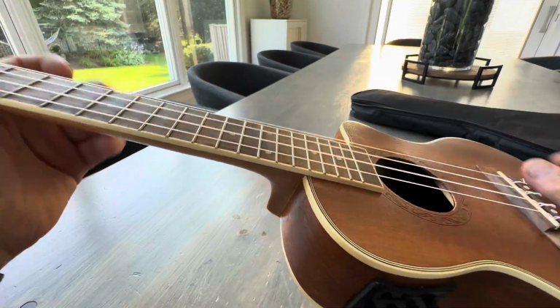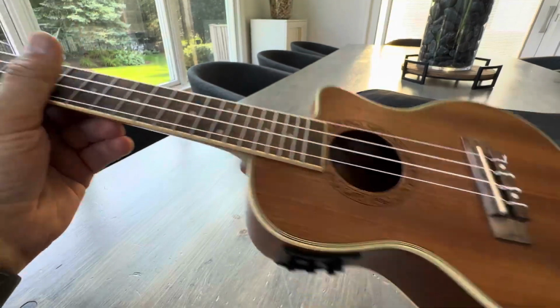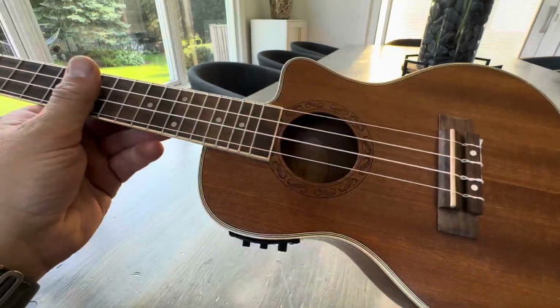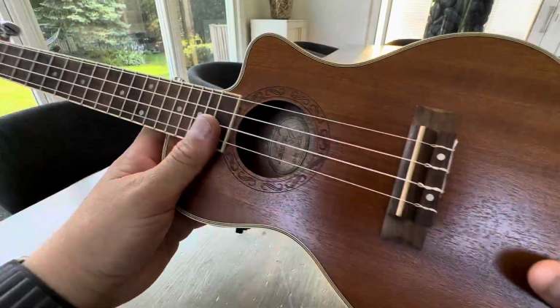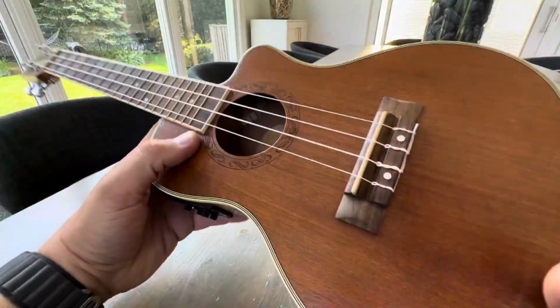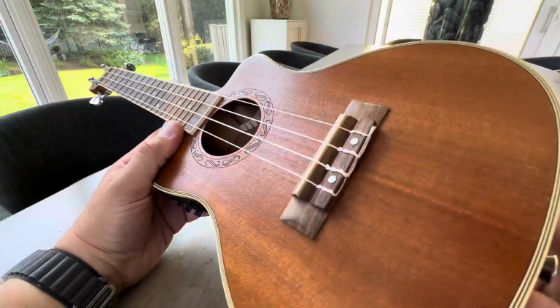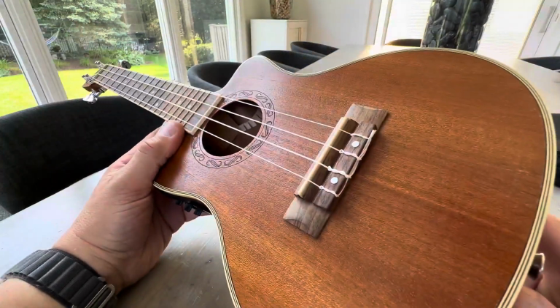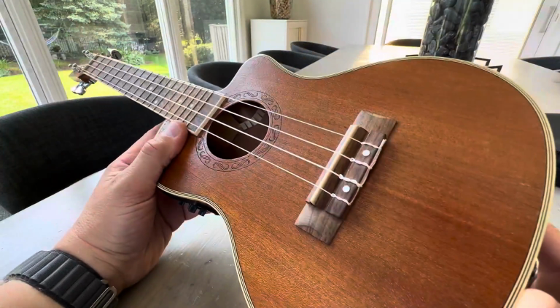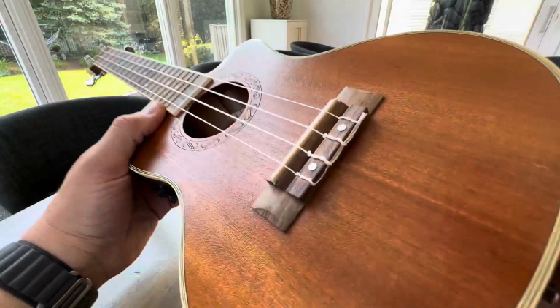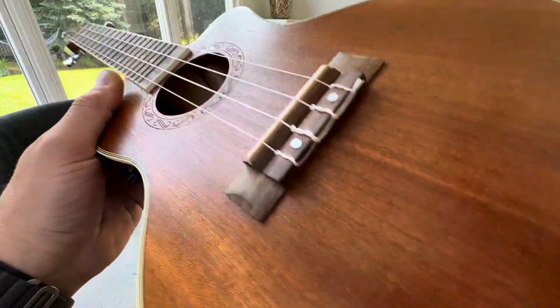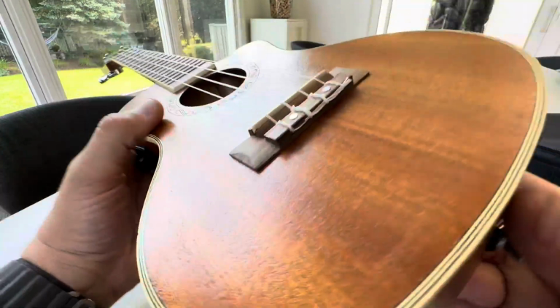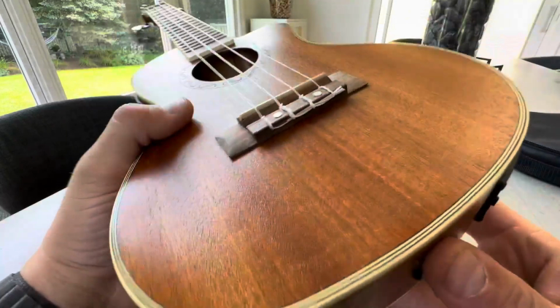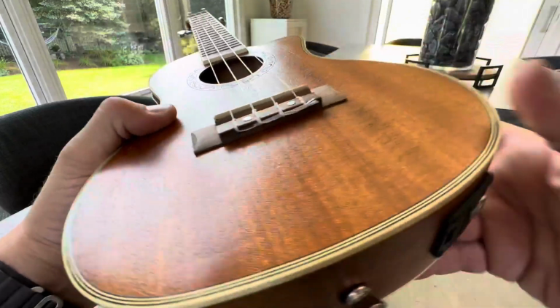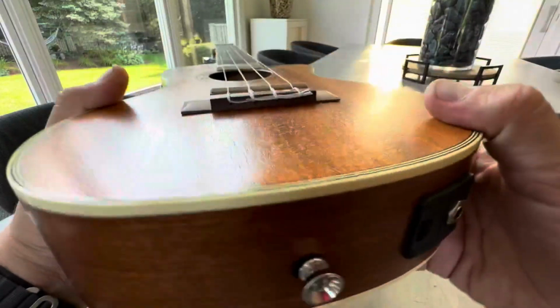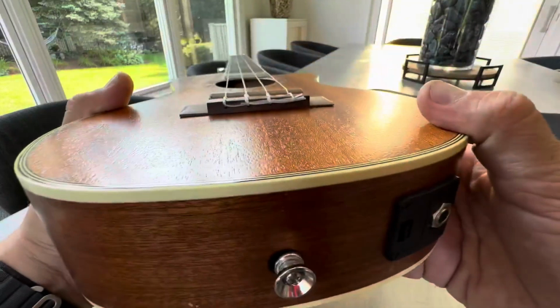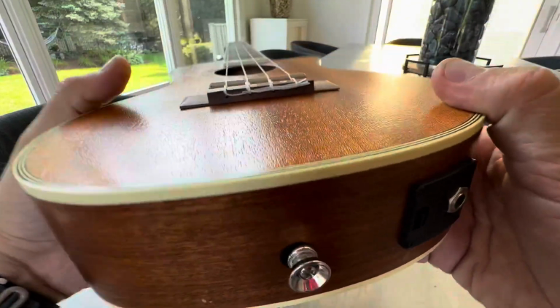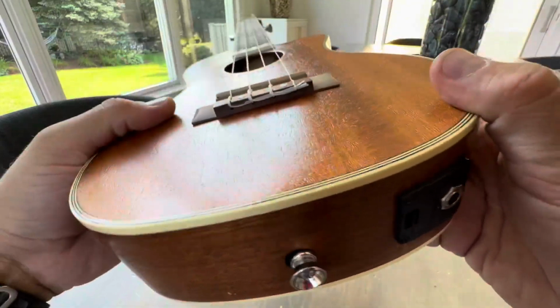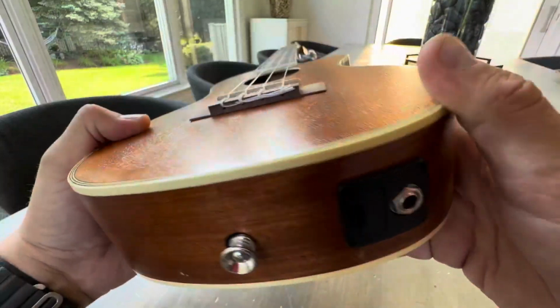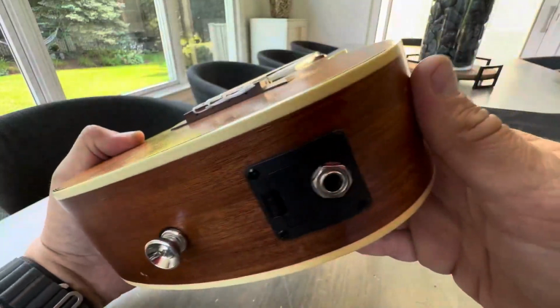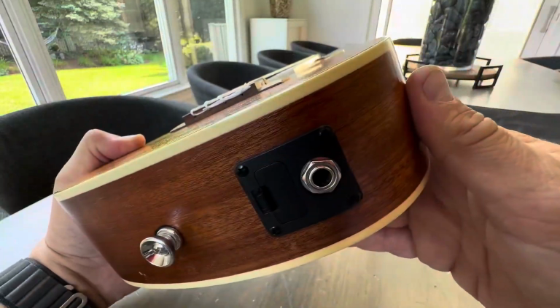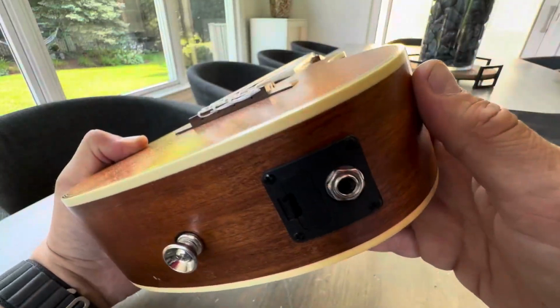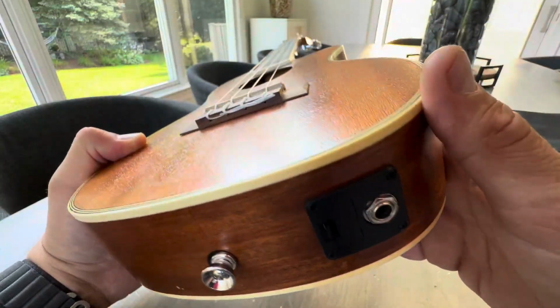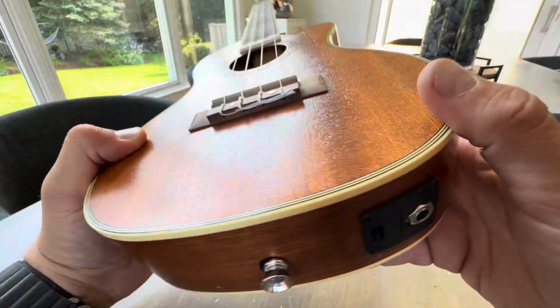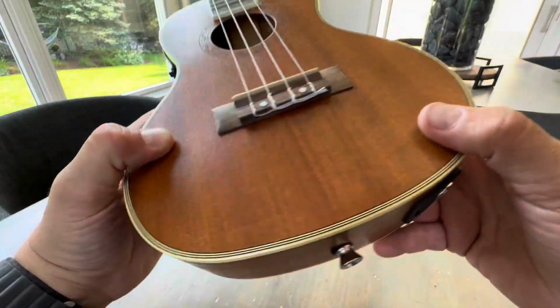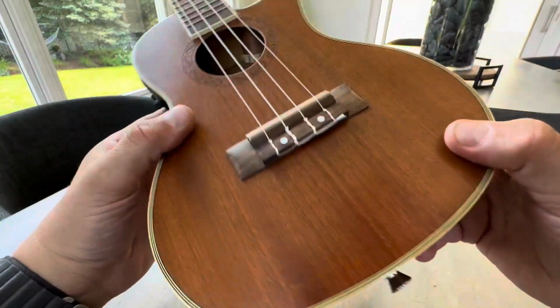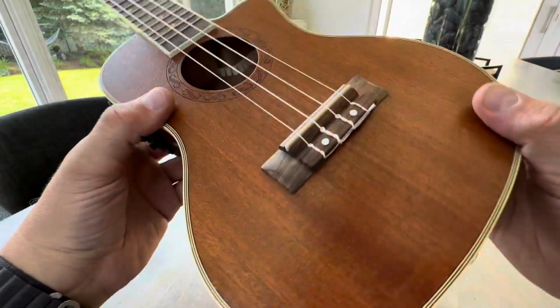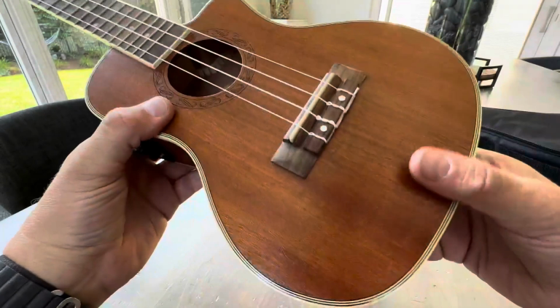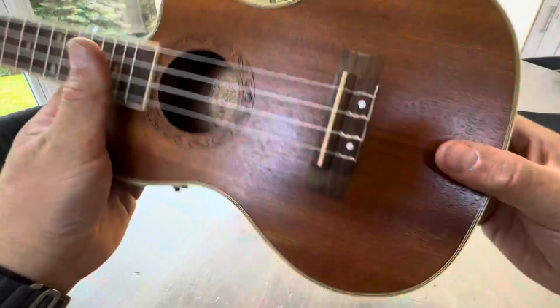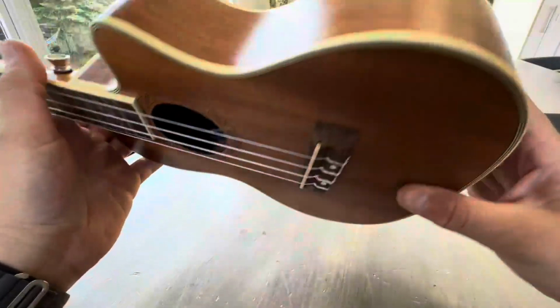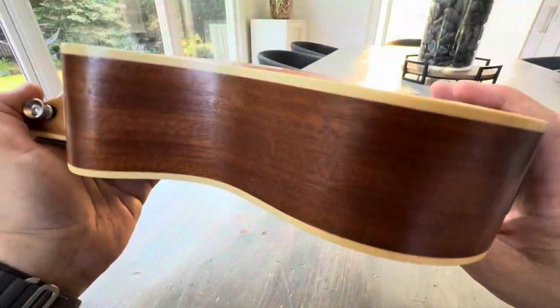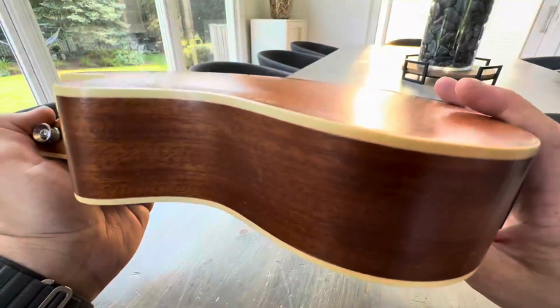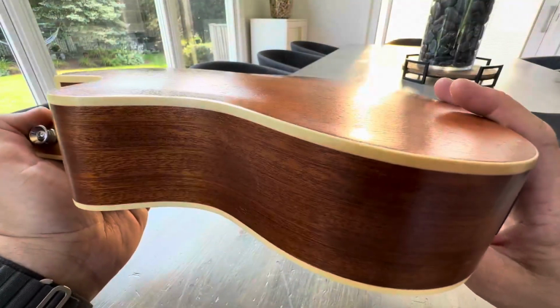Beautiful. Kind of hard to play while I'm filming a video, but you can adjust to the sound. Sounds great, looks great. I love that it's electric — I've never had a ukulele that I could plug in.